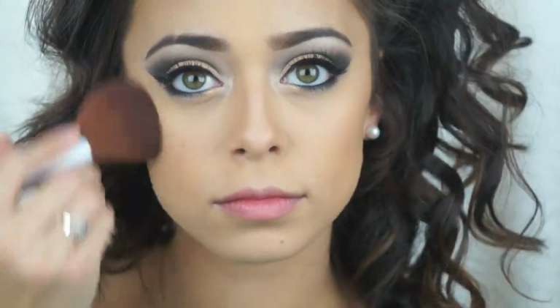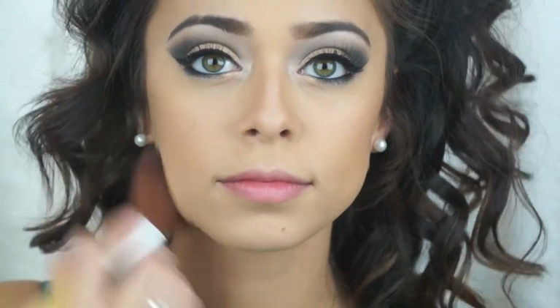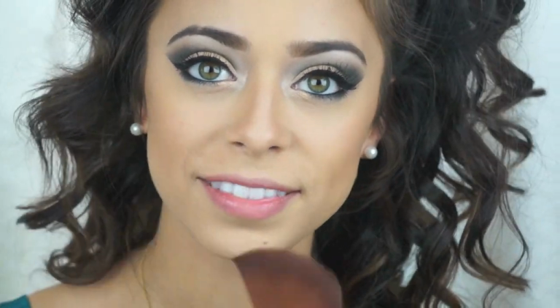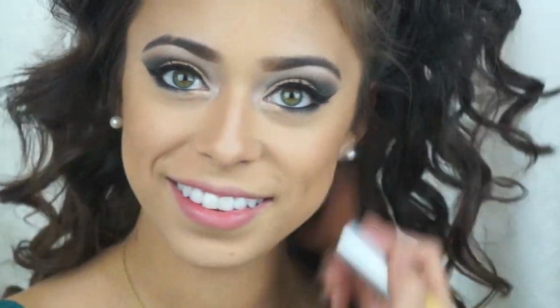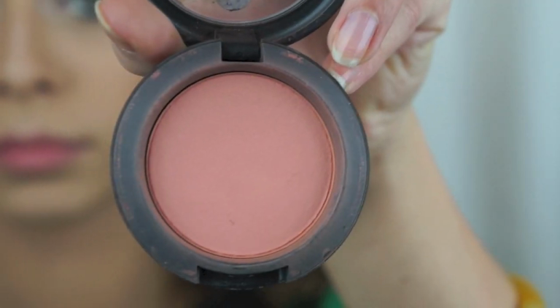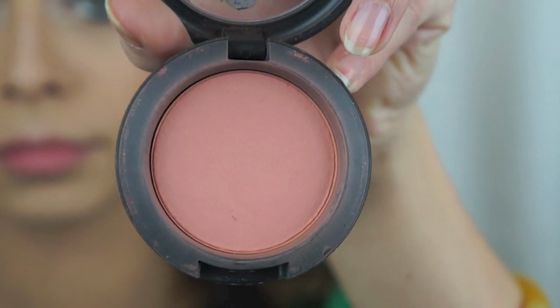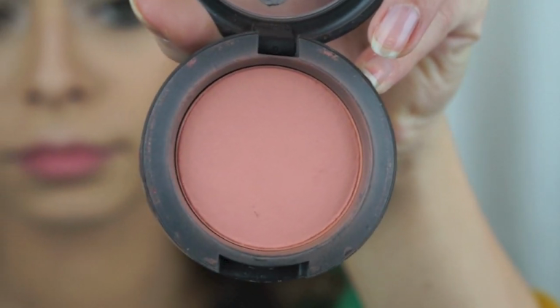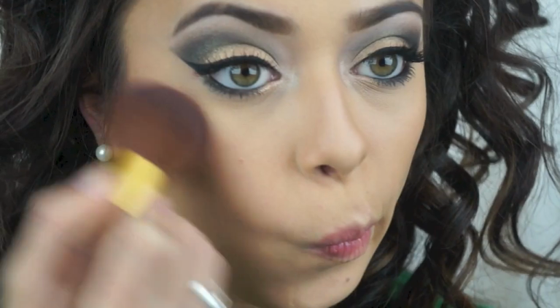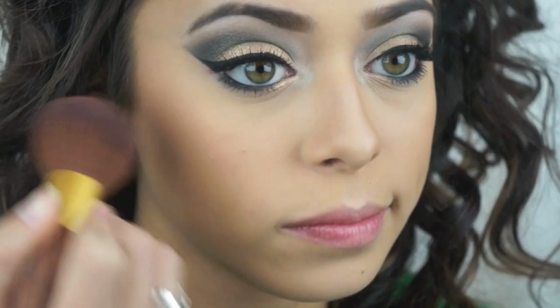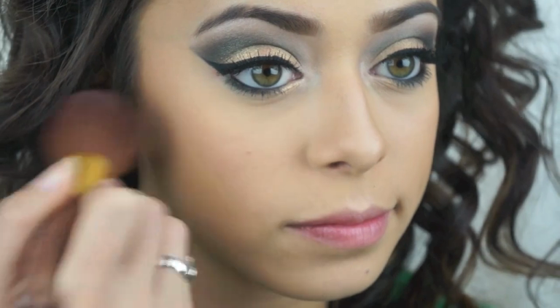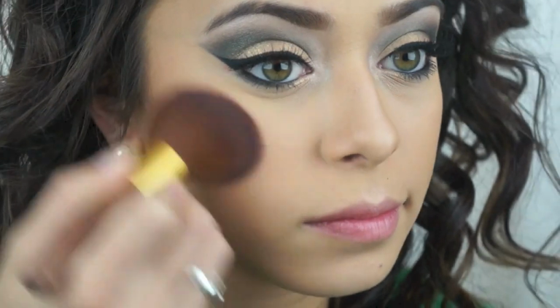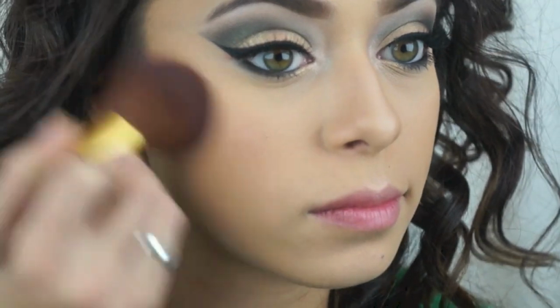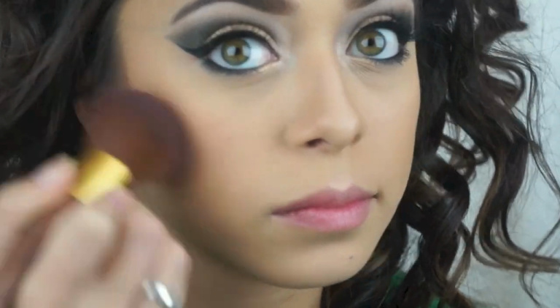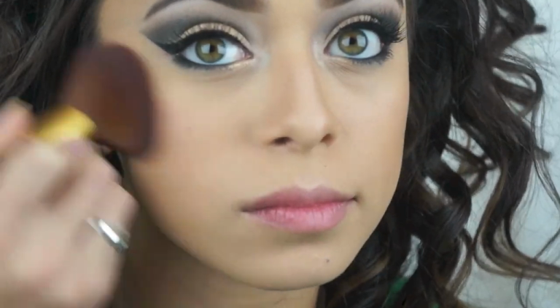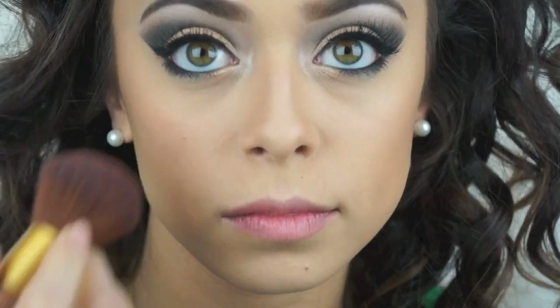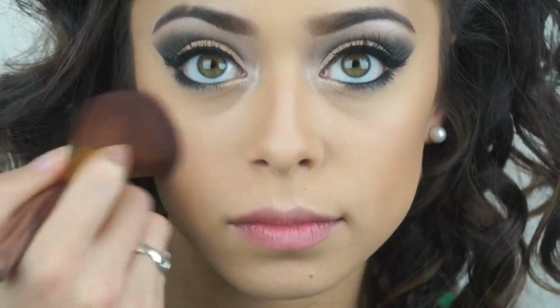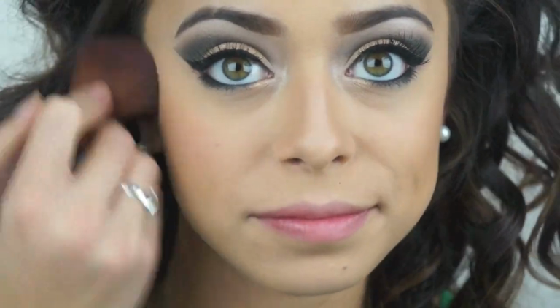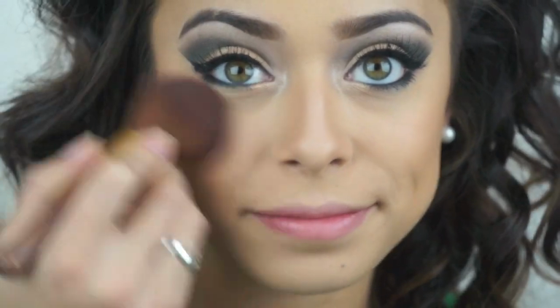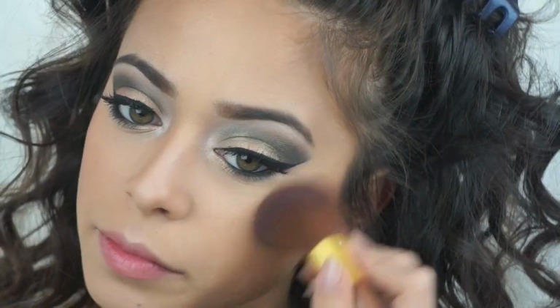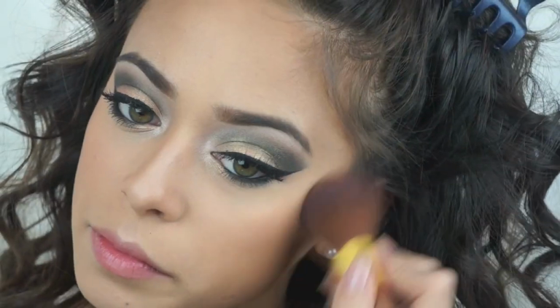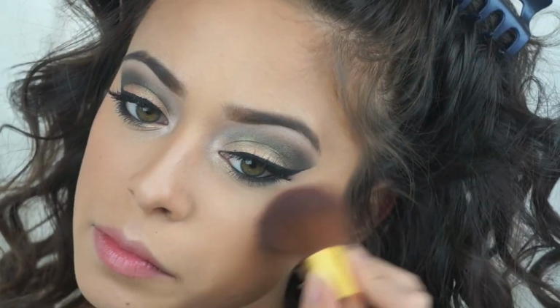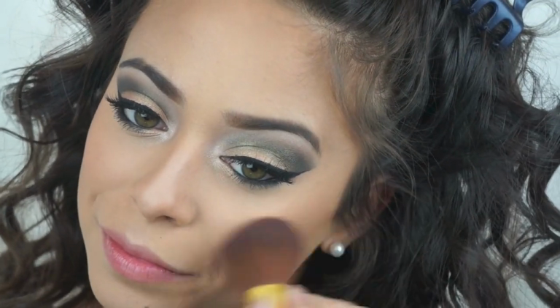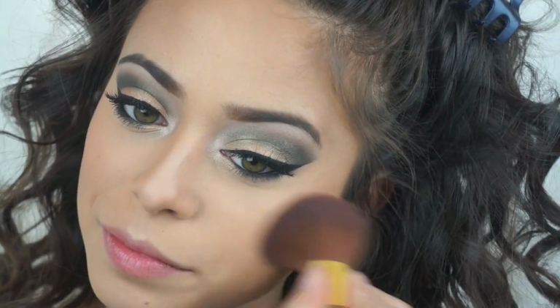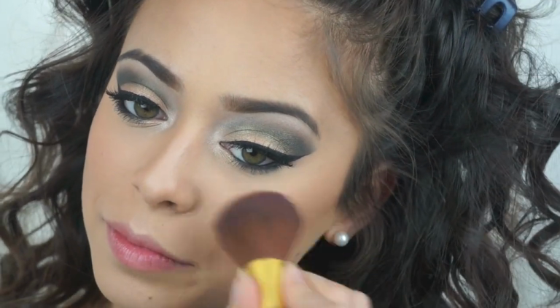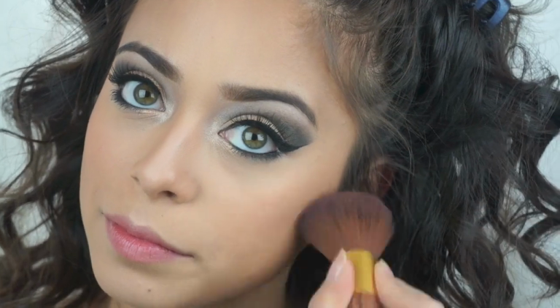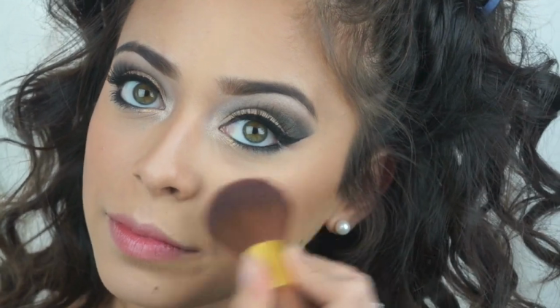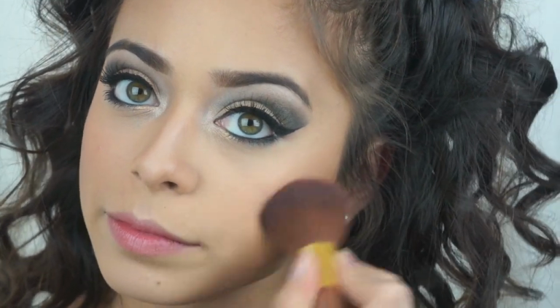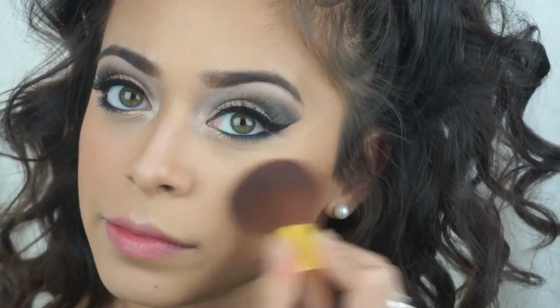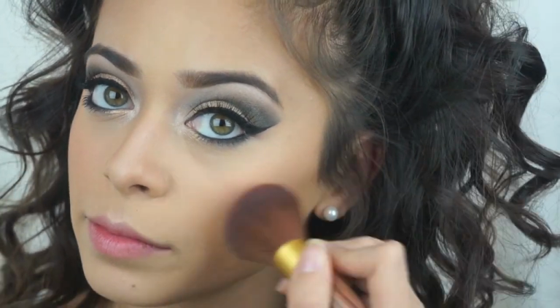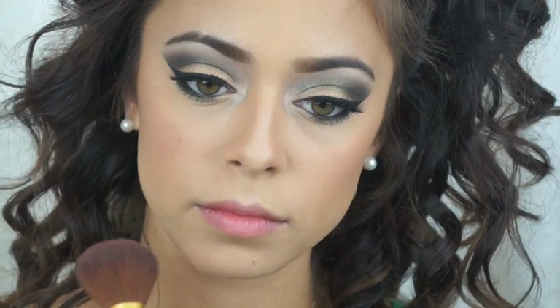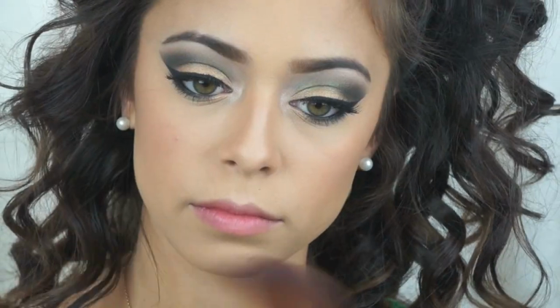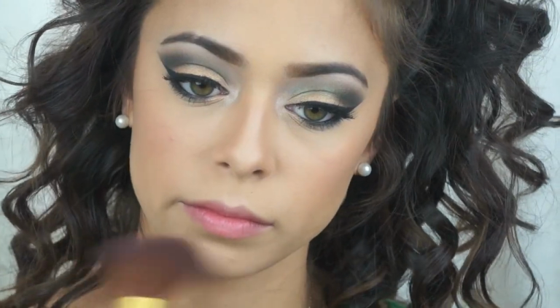After that, I'm just going to apply a peachy pink blush — it's called Melba and it's from MAC. I'm just applying that on the apples of my cheeks and cheekbones, also a little bit on my temples, nose, and chin.